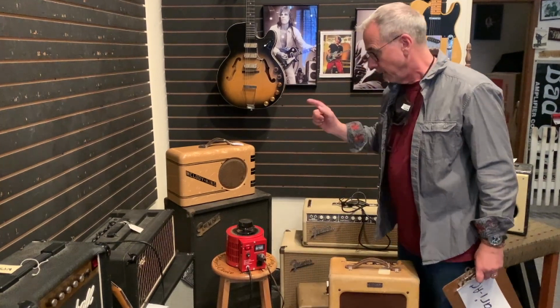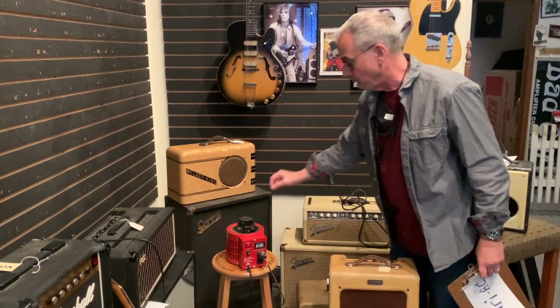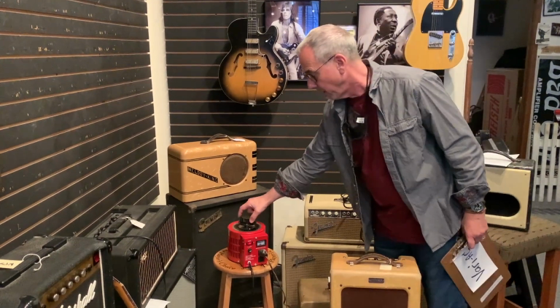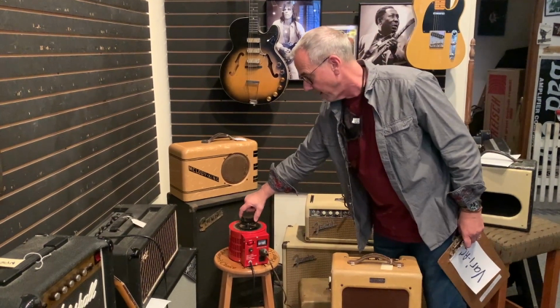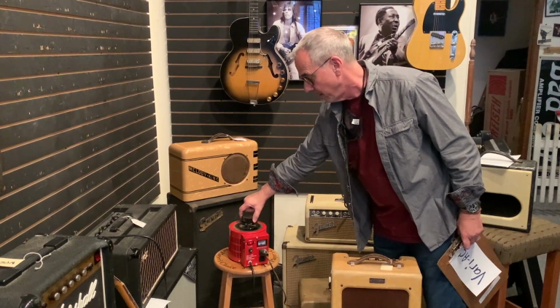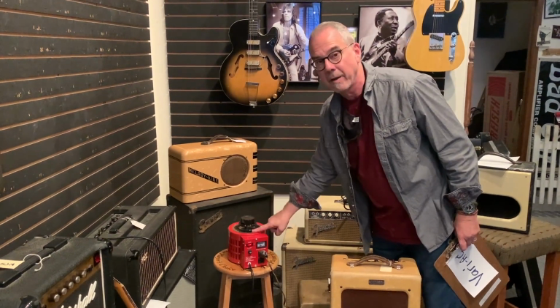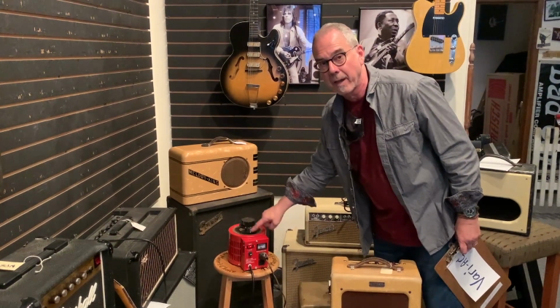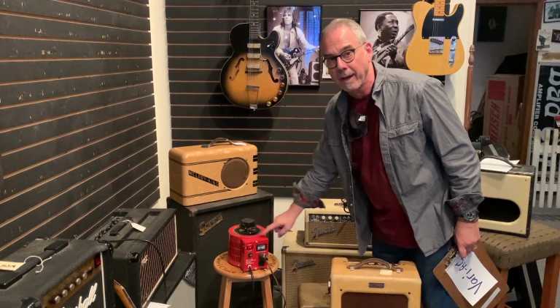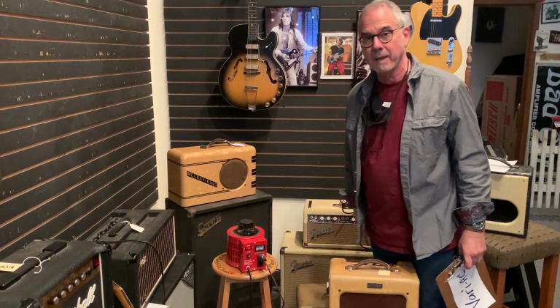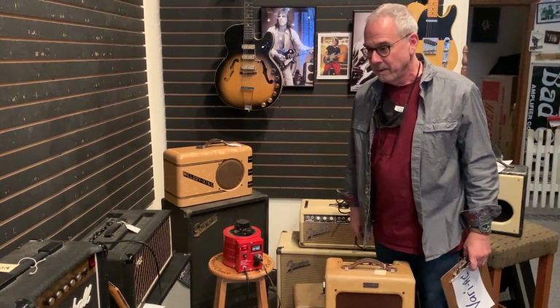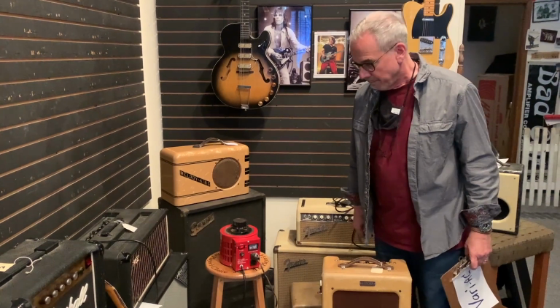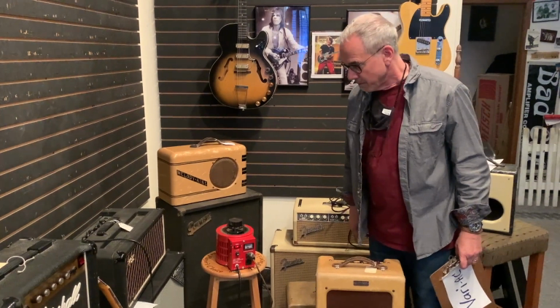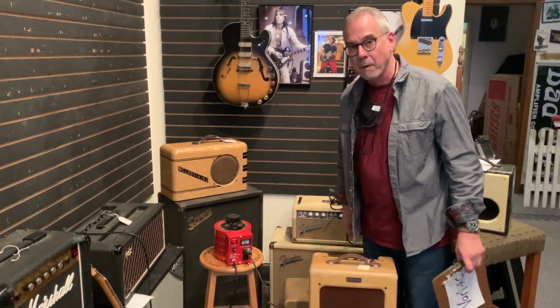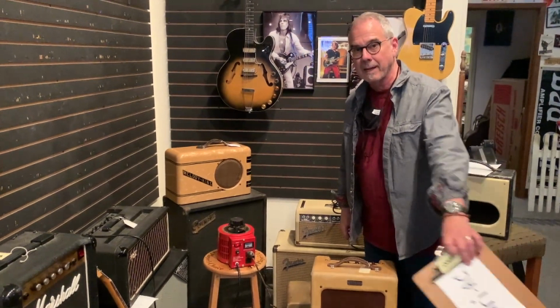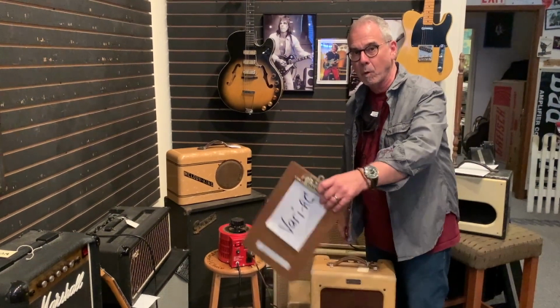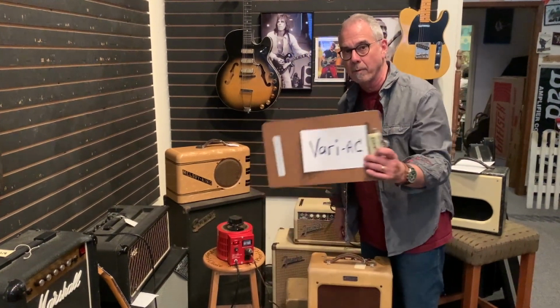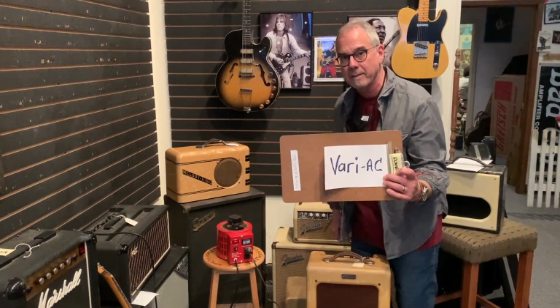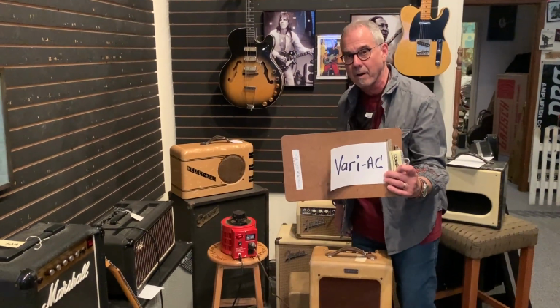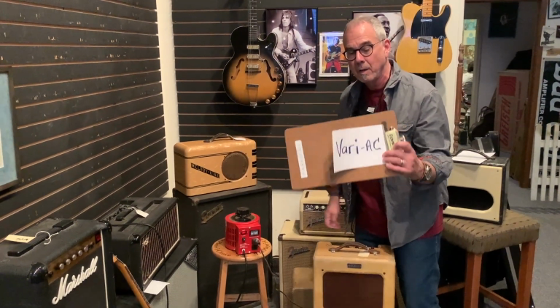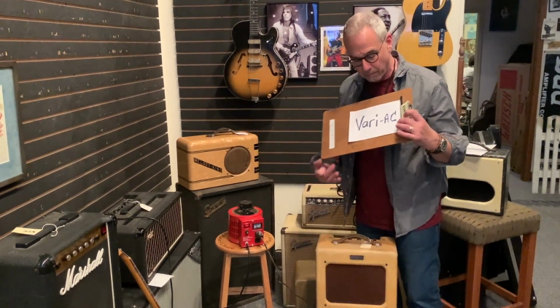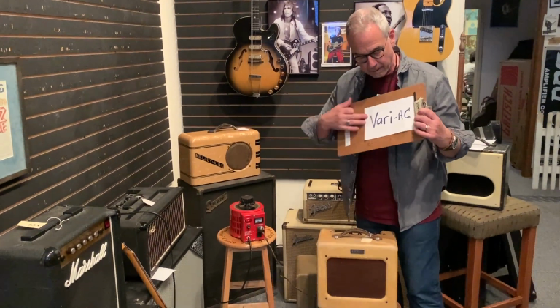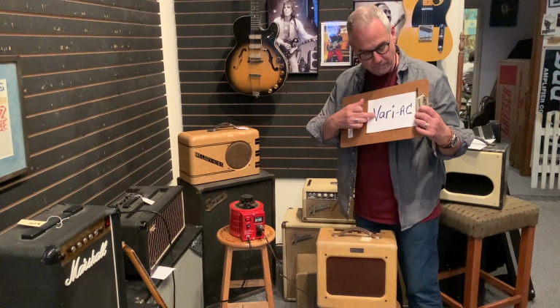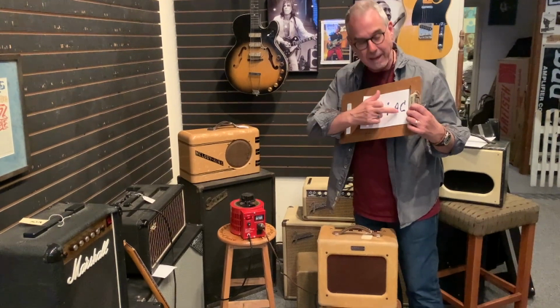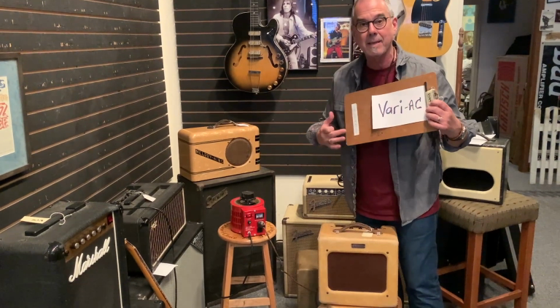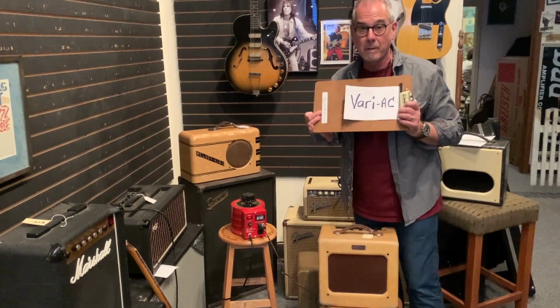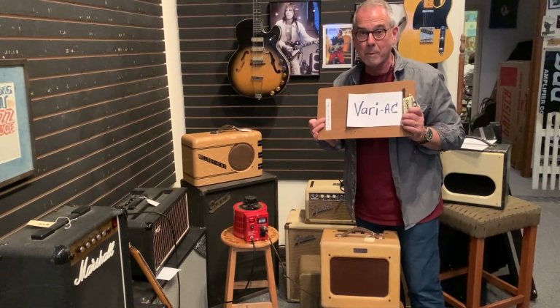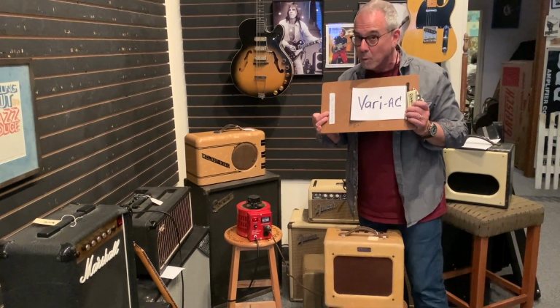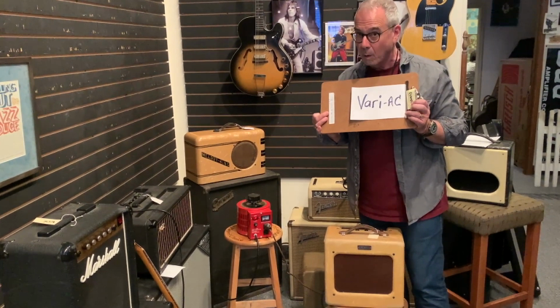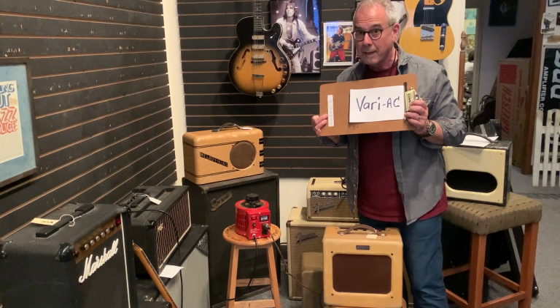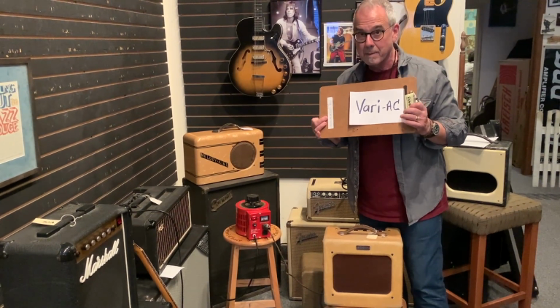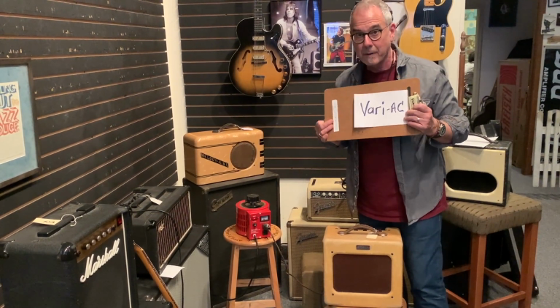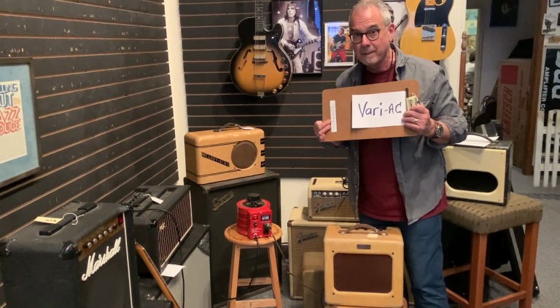When we plug in our amps: Variac, Variac, Variac. There's a word from the collectible corner of Willie's Guitars — don't forget to vary your AC so you don't blow up those cool old amps. That's all for now, see you later.